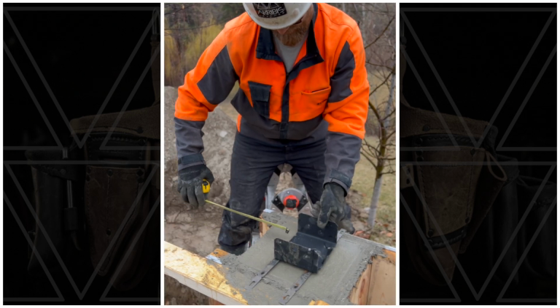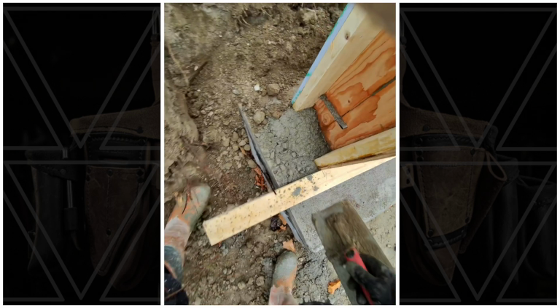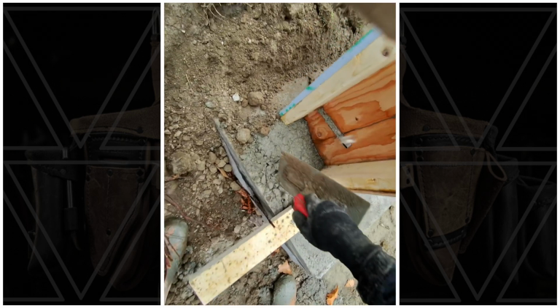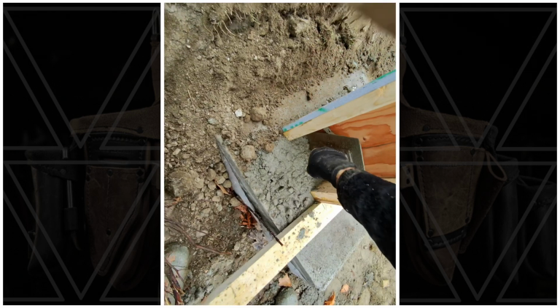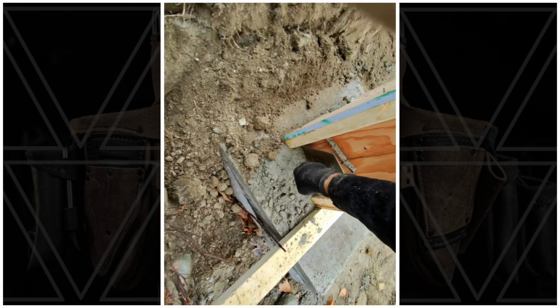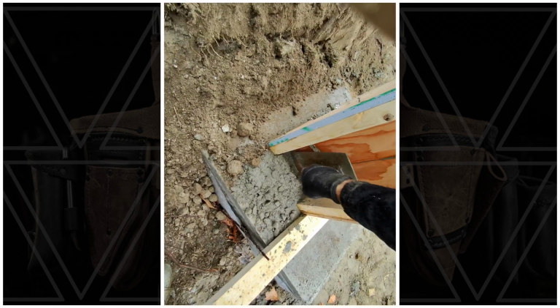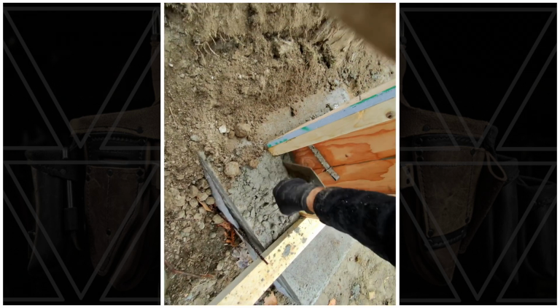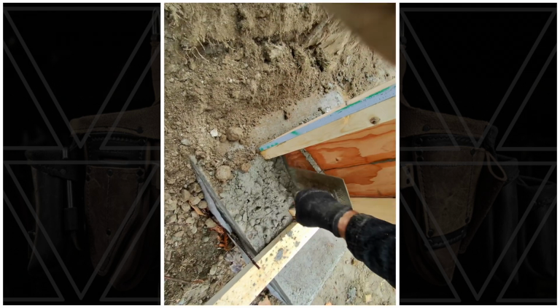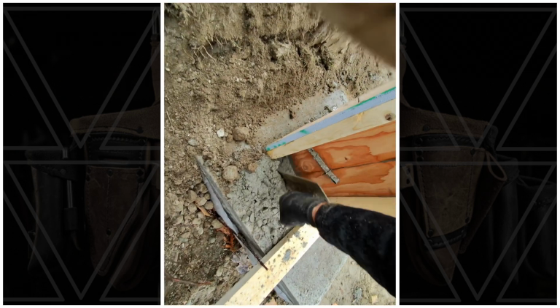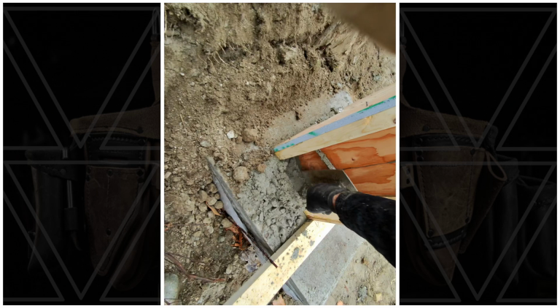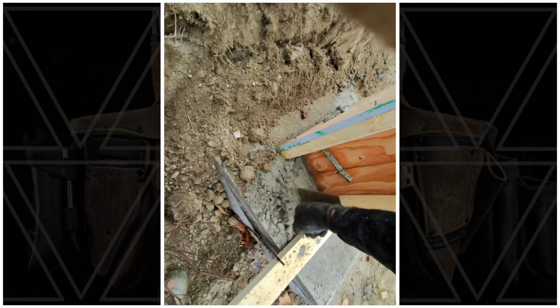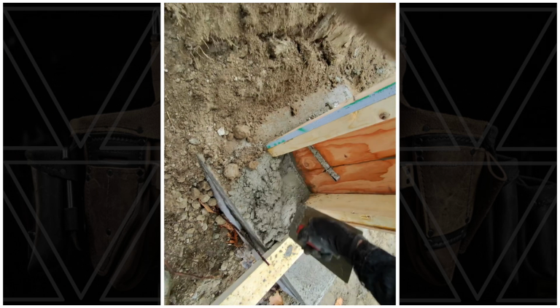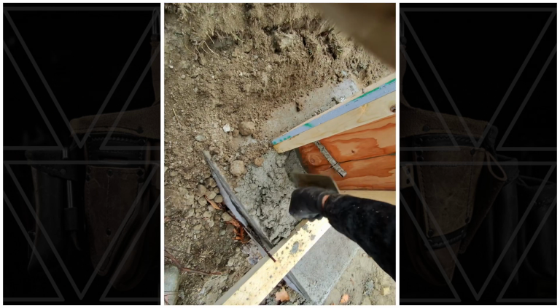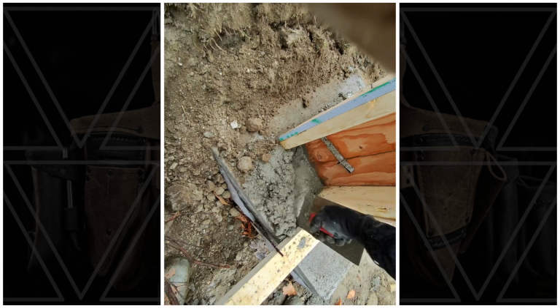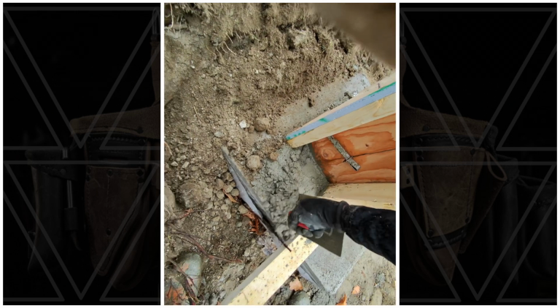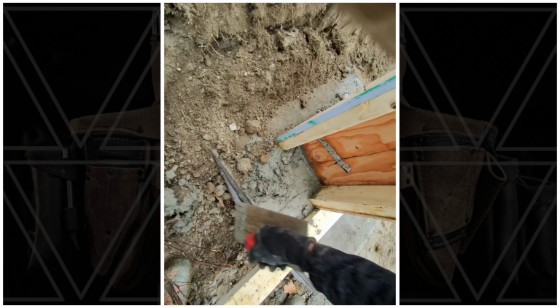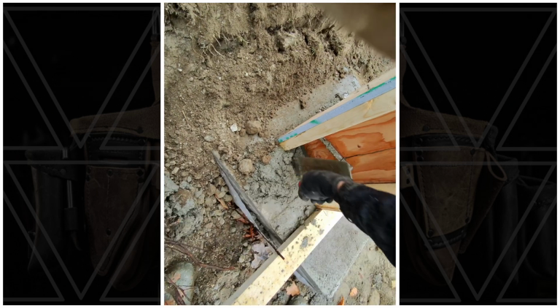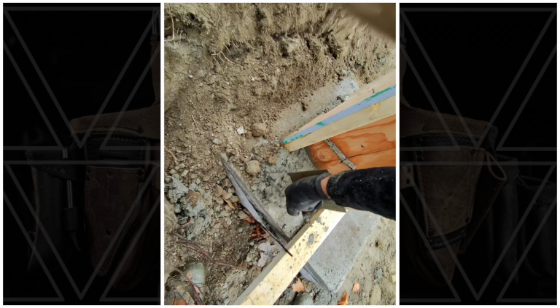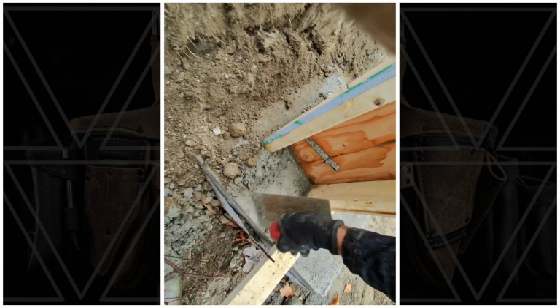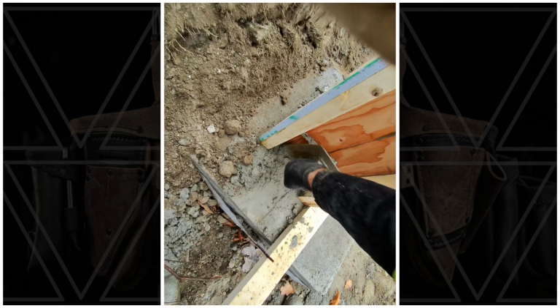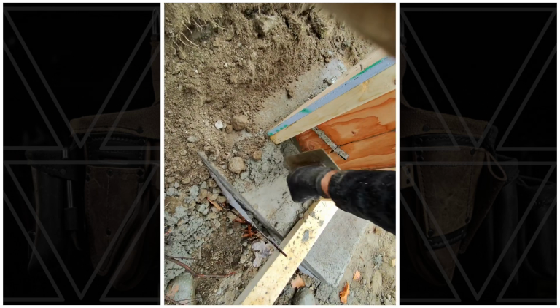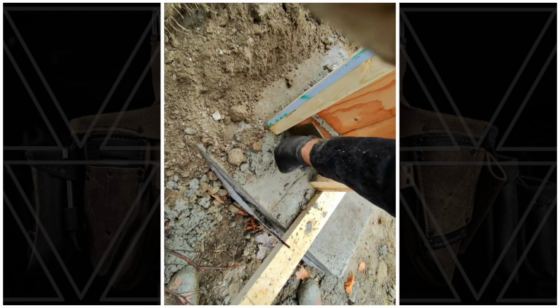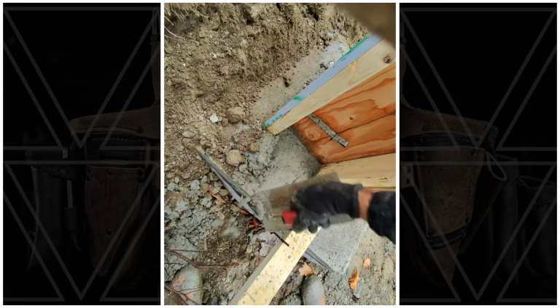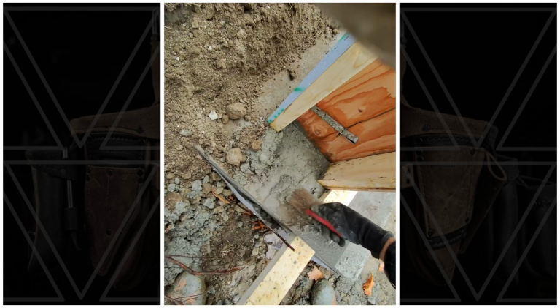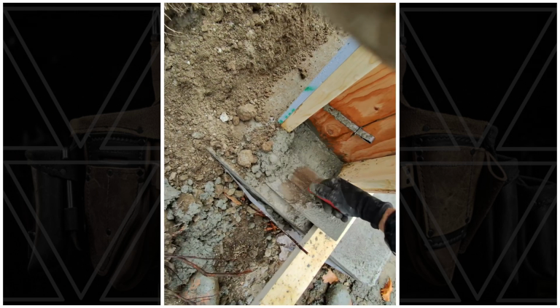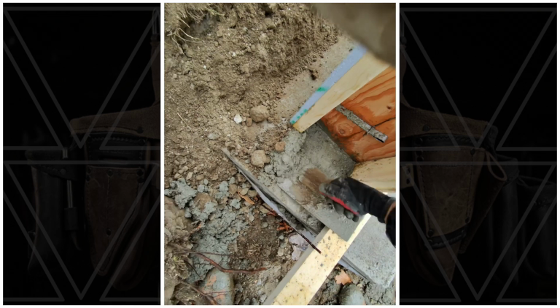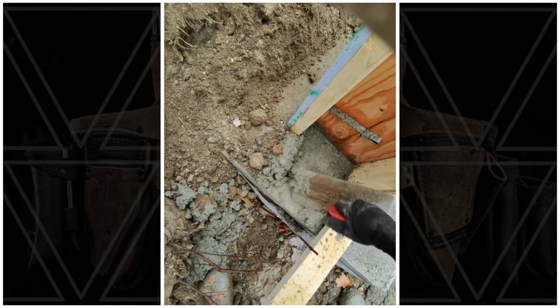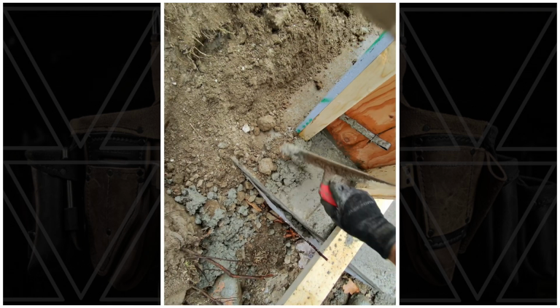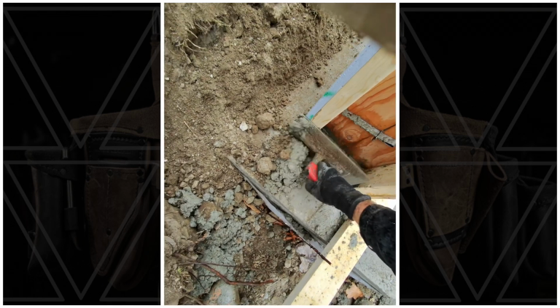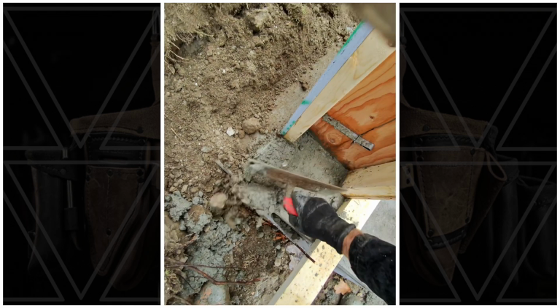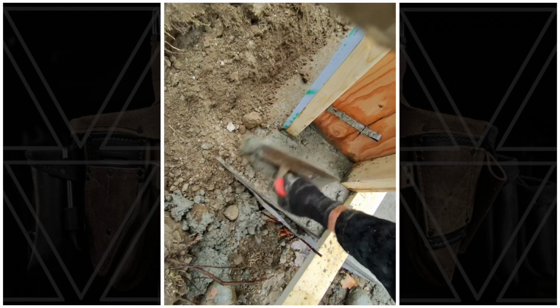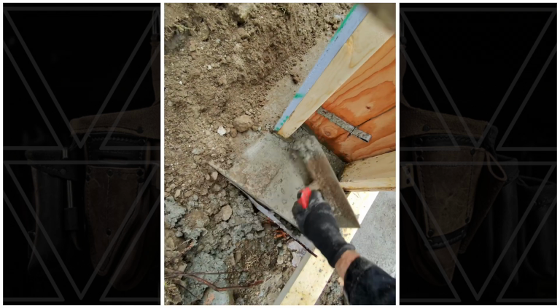Another important thing when you're done finishing the top is to clean the bottom — way easier moving wet concrete with the bottom of your forms than hard concrete when you go to strip.